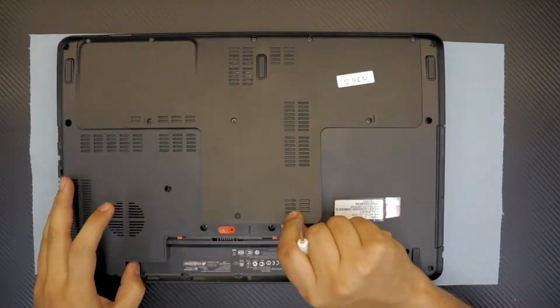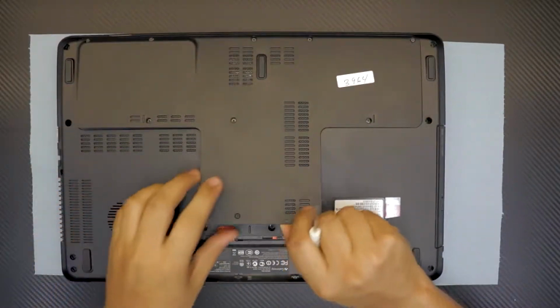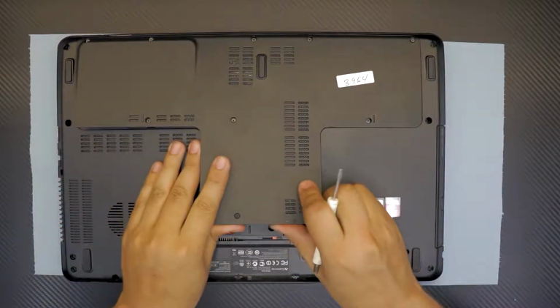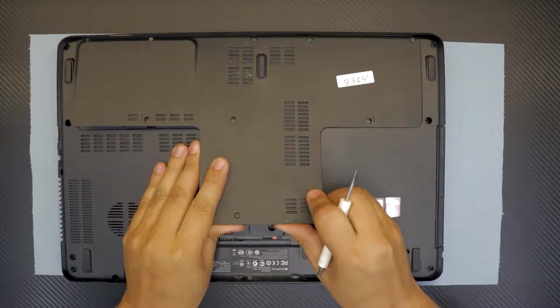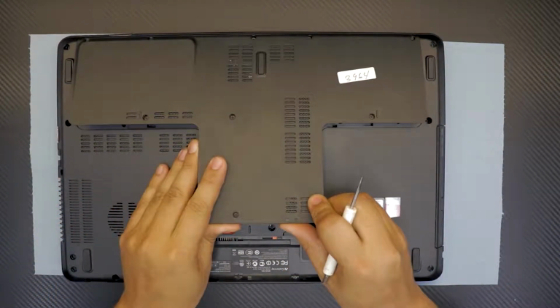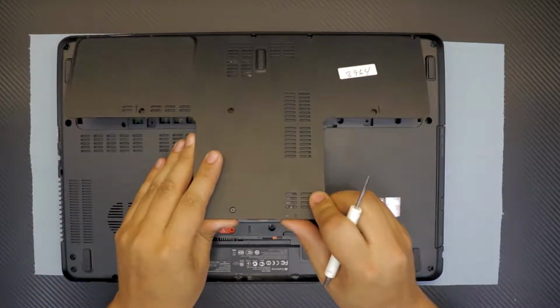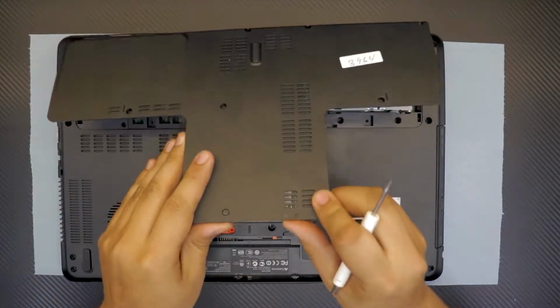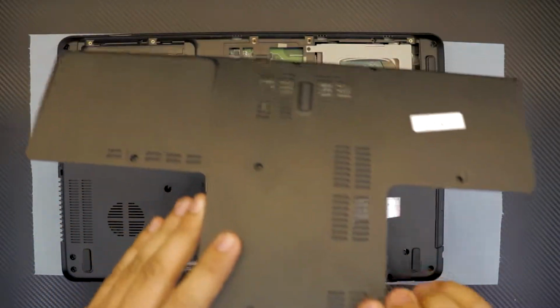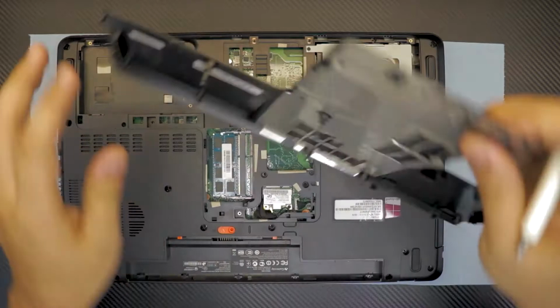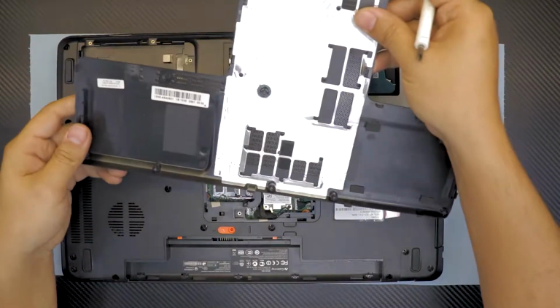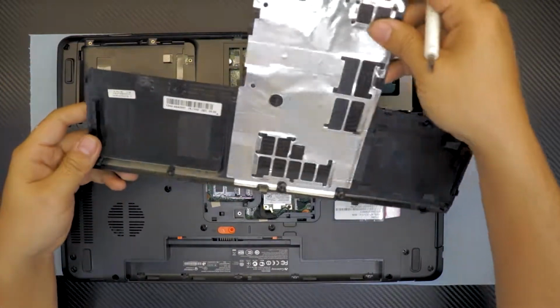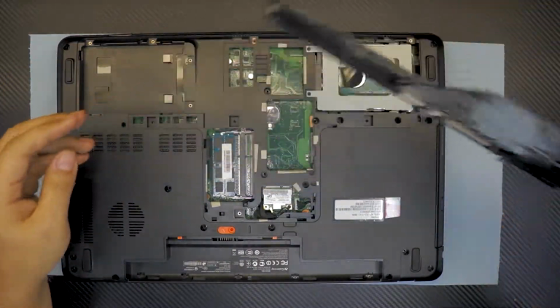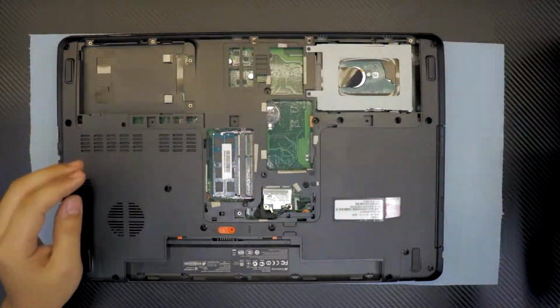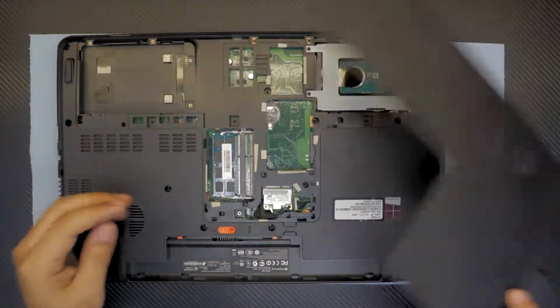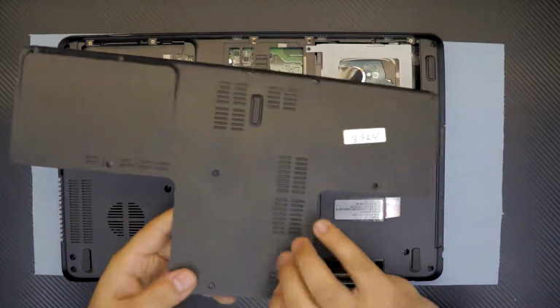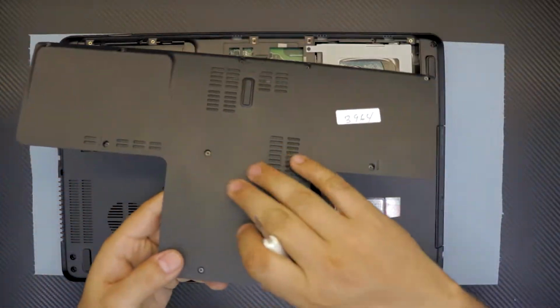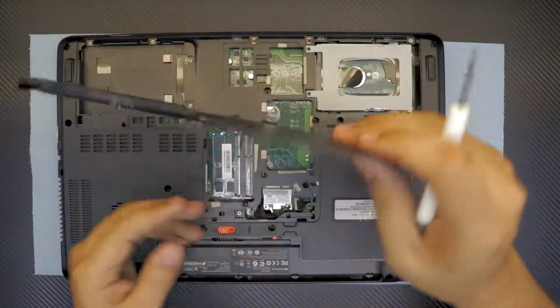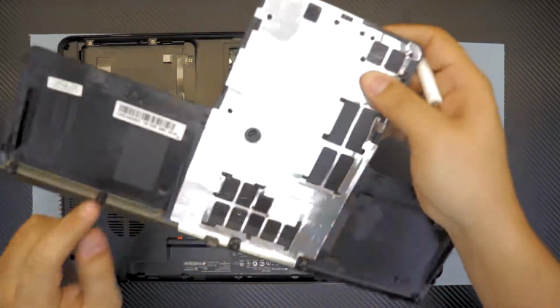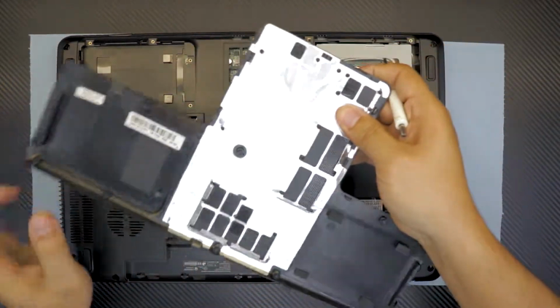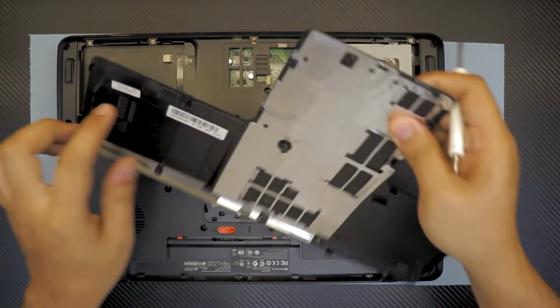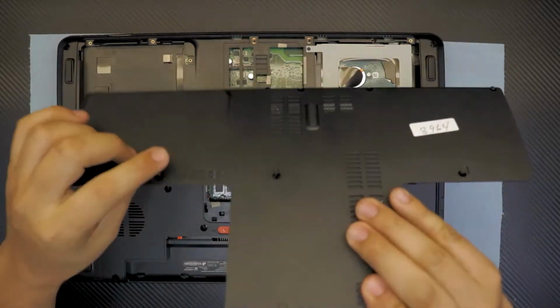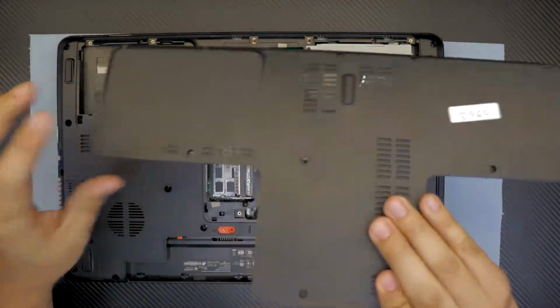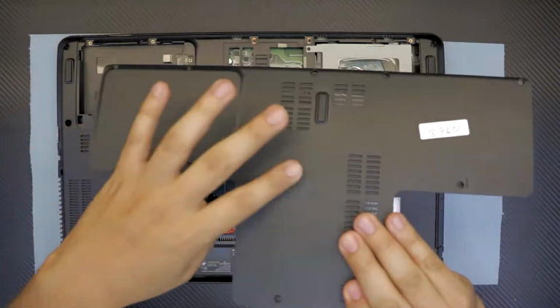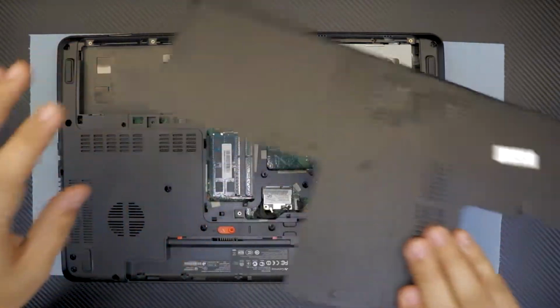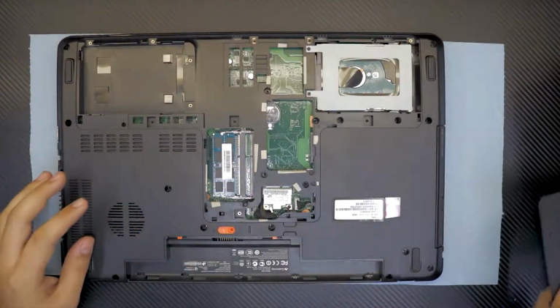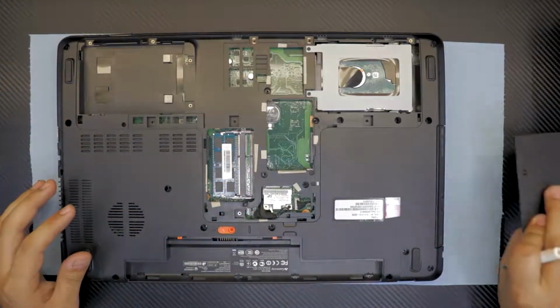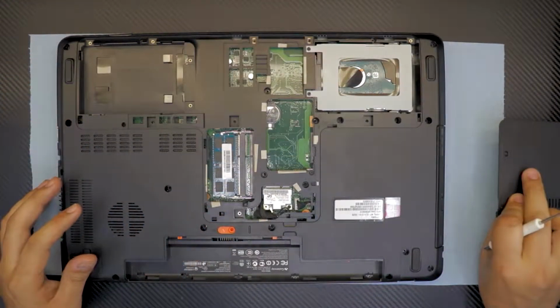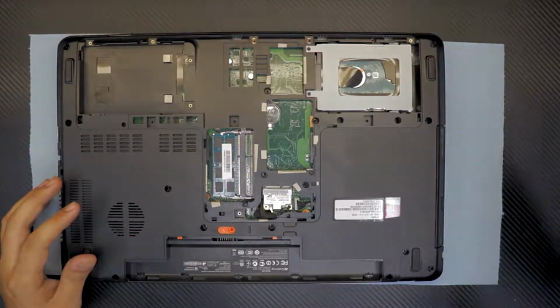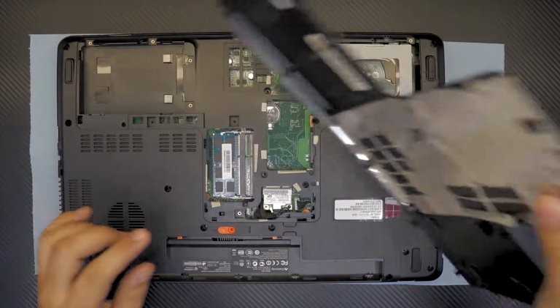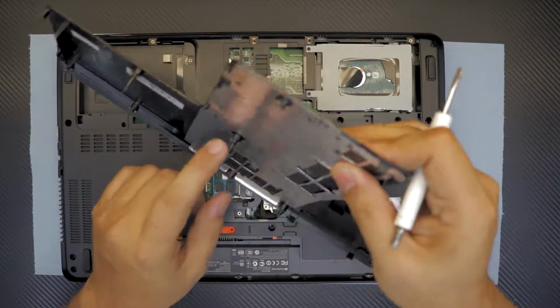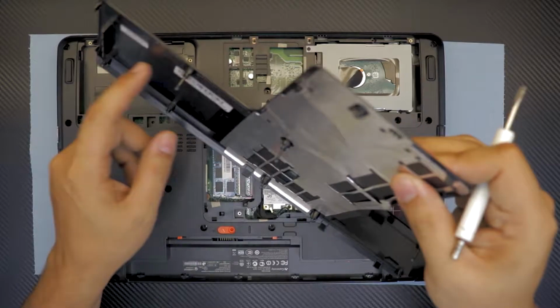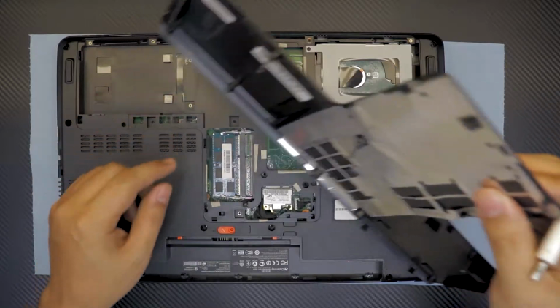Wiggle it around a little bit and the cover will come out. The screws will sometimes stay on top and sometimes fall off — that's okay. Just keep them together so you don't lose them and you know which screw goes where.